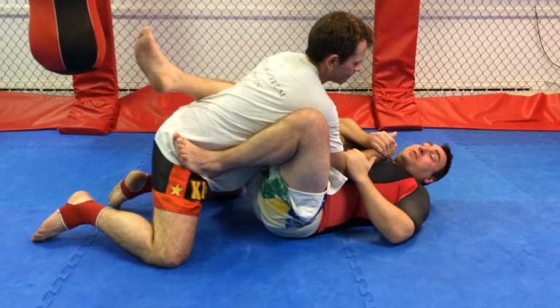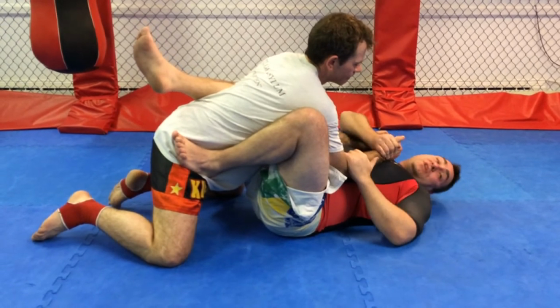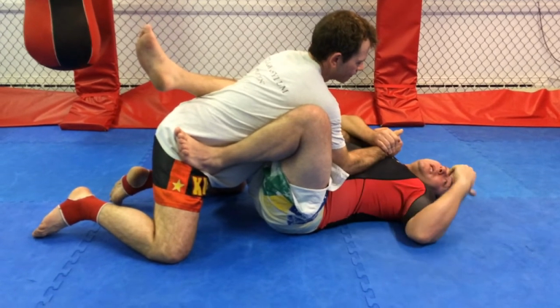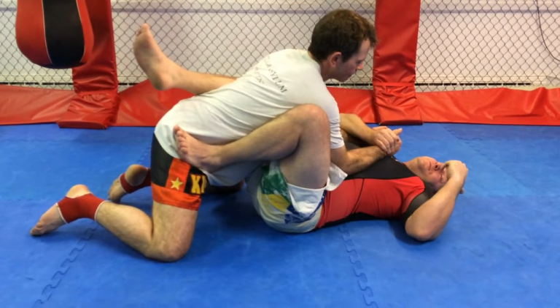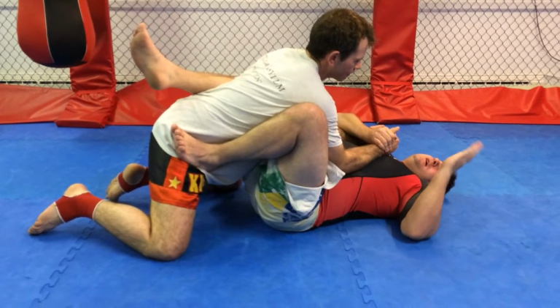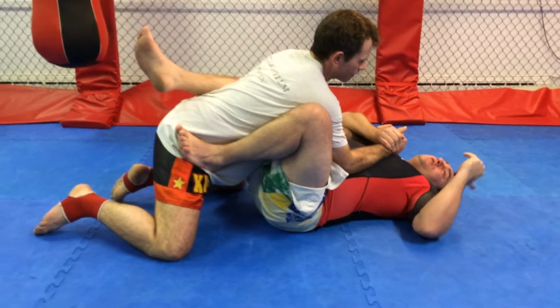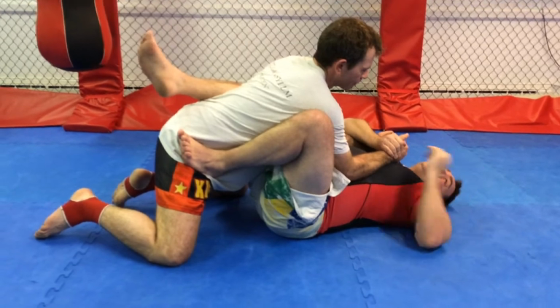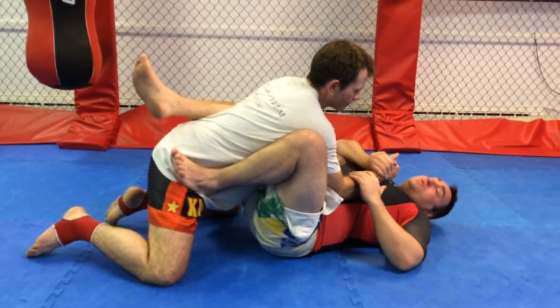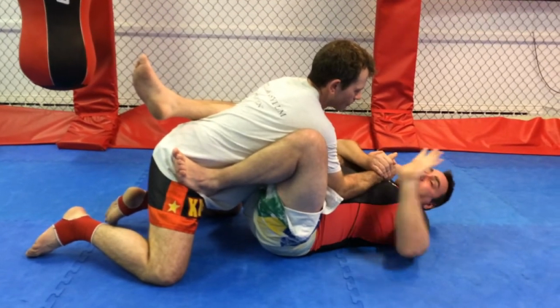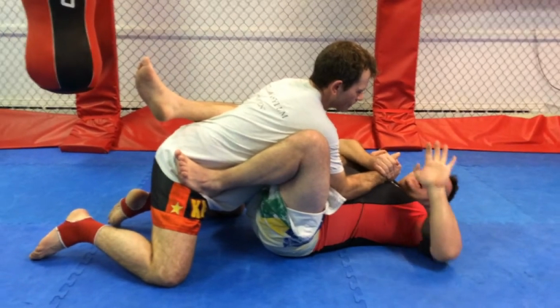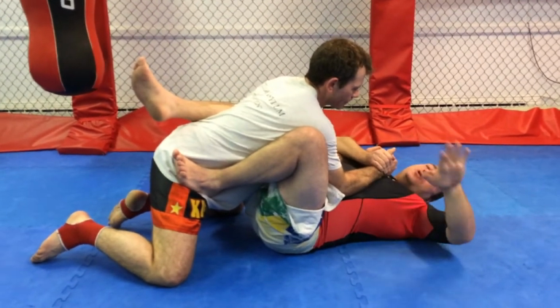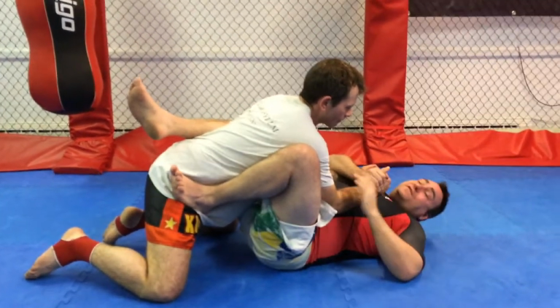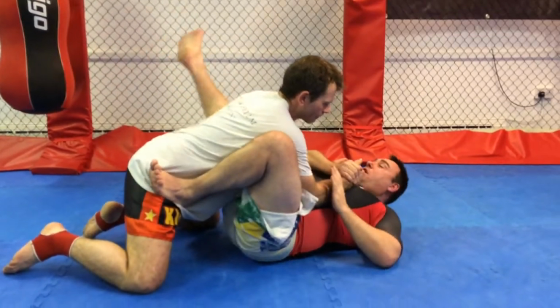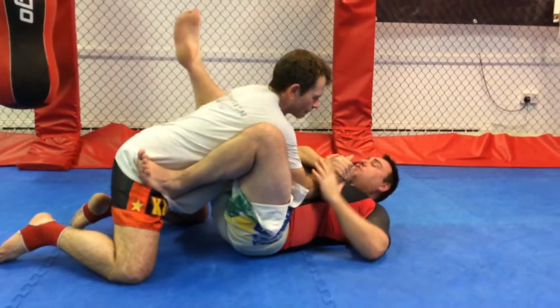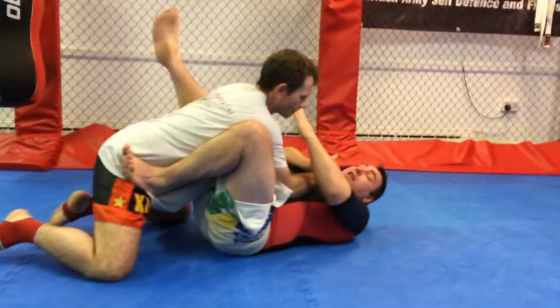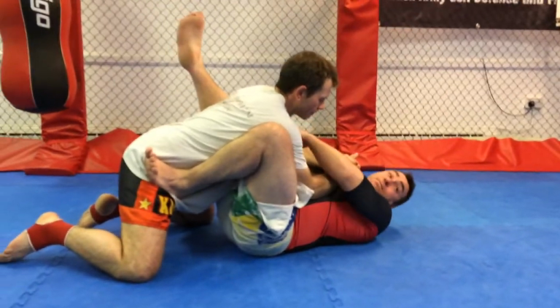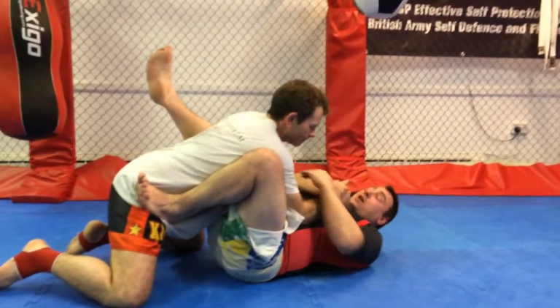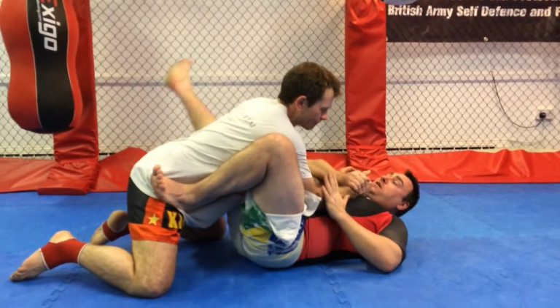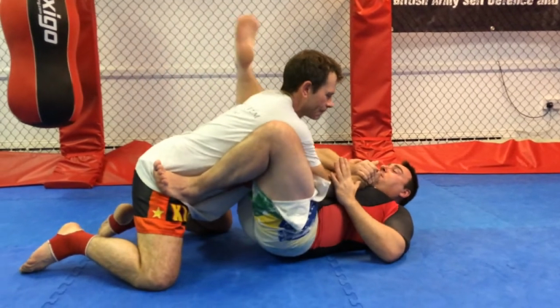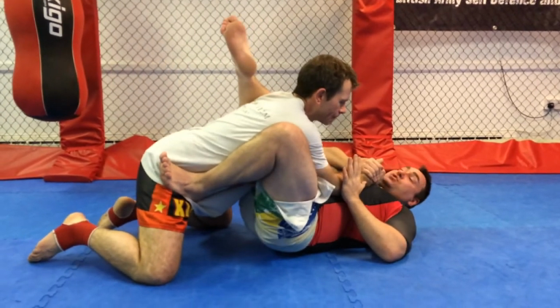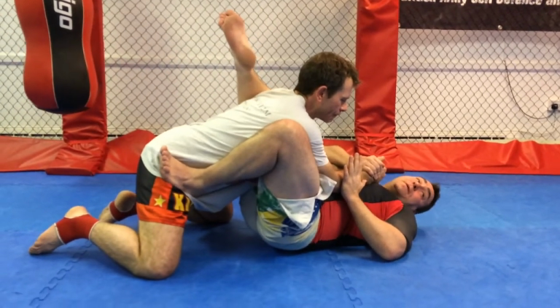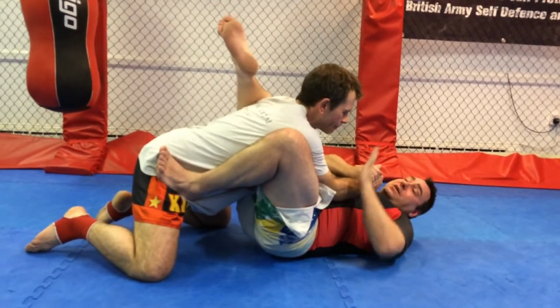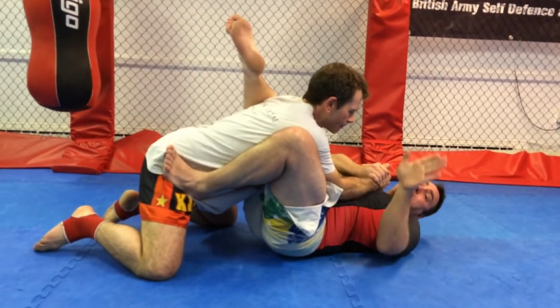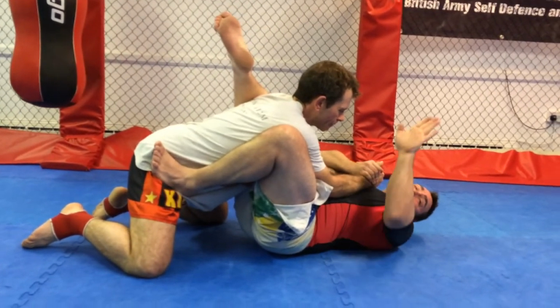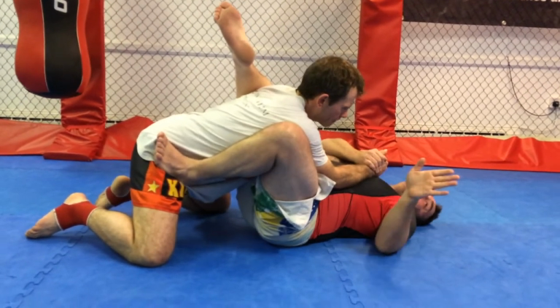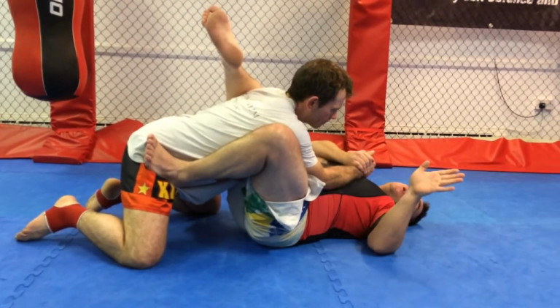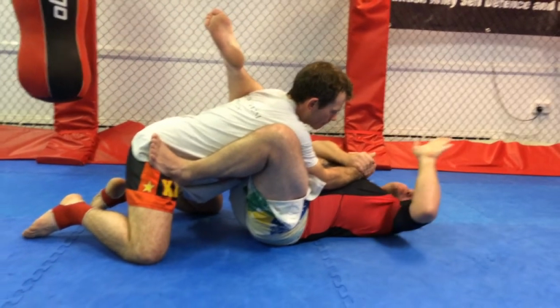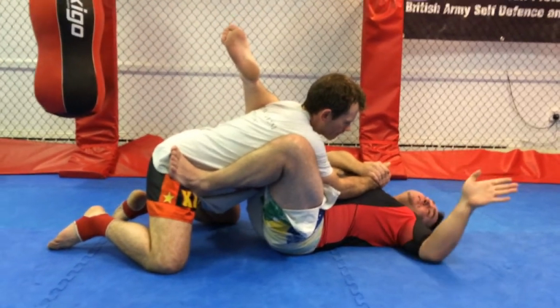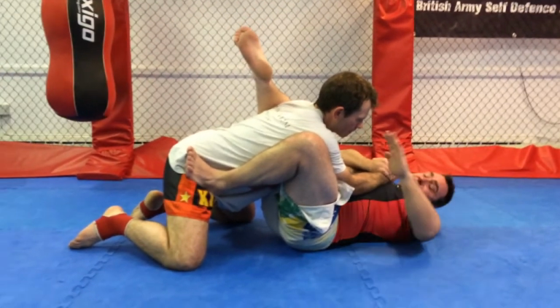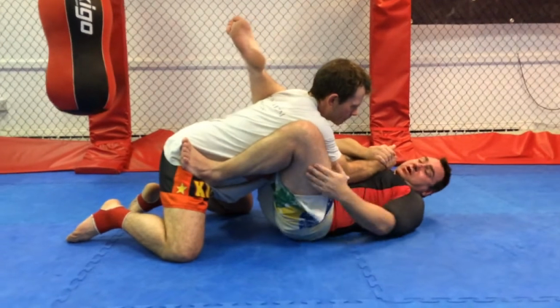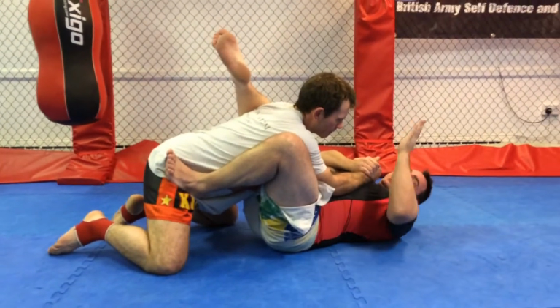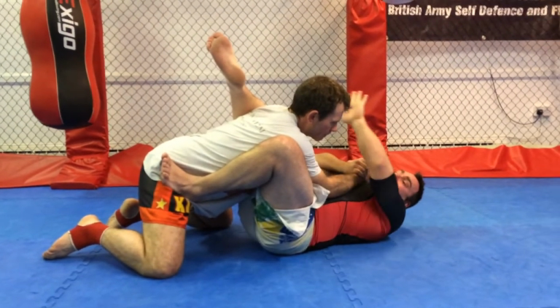I'm going to switch to one hand. The reason I'm going to switch to one hand is because this hand is going to push on Dean's face. I'm going to use my right leg, my right calf, to squash Dean, to make him lean that way.